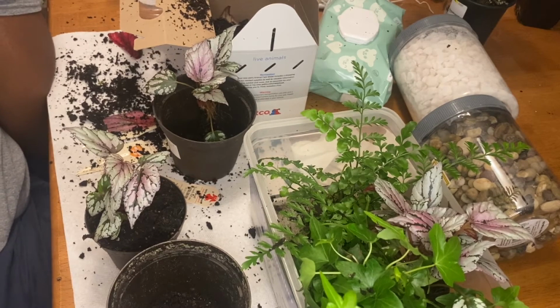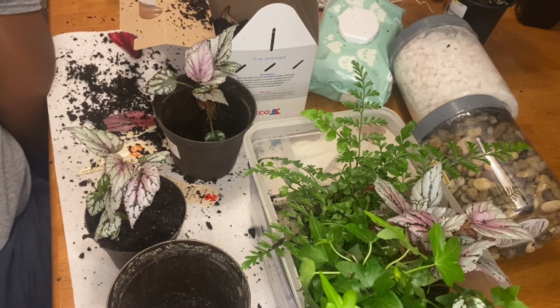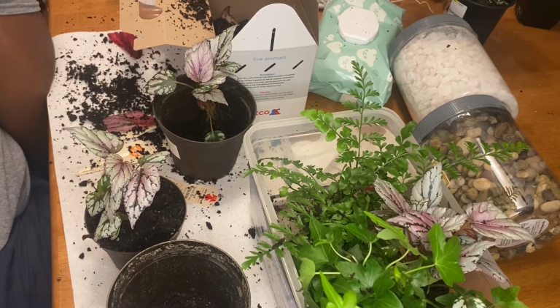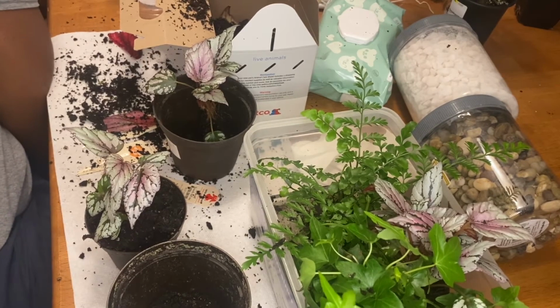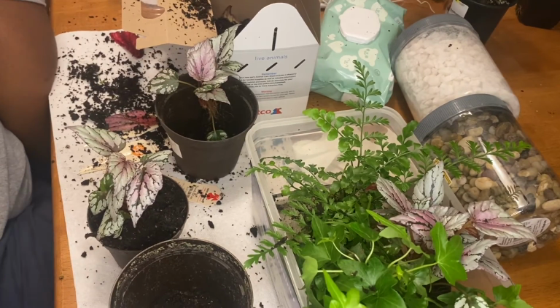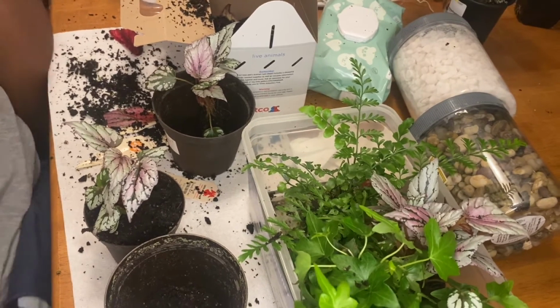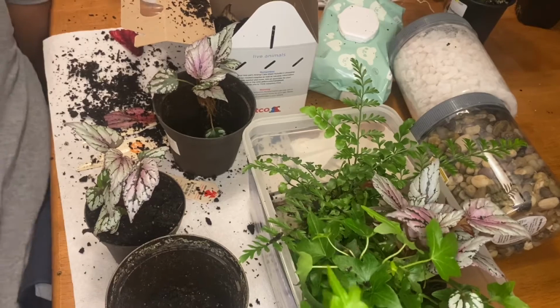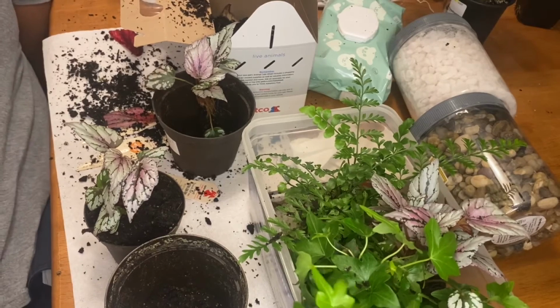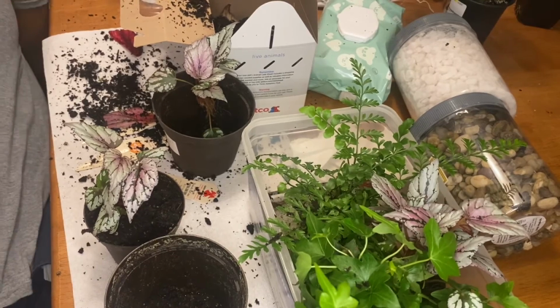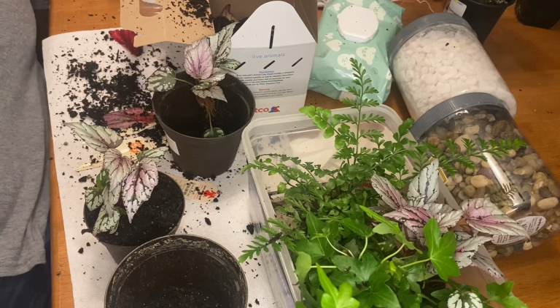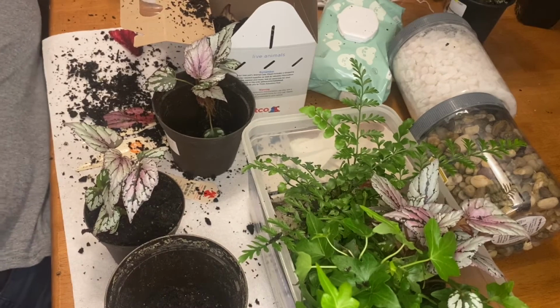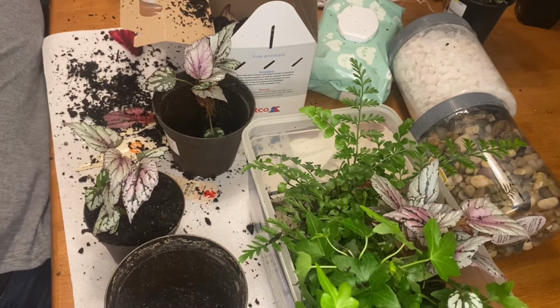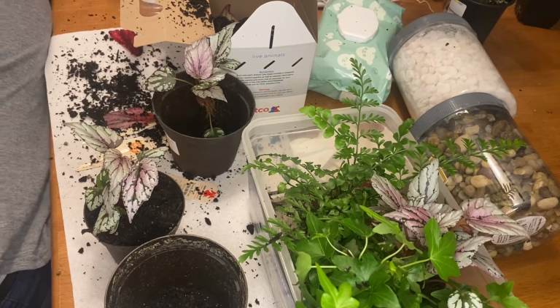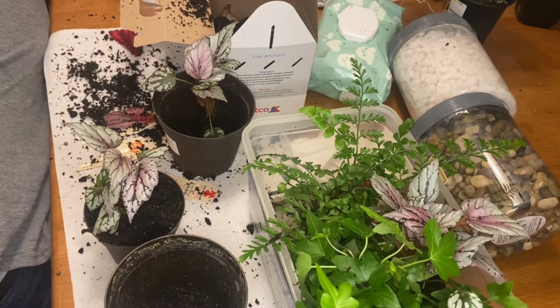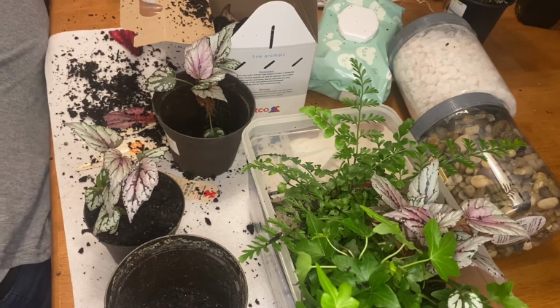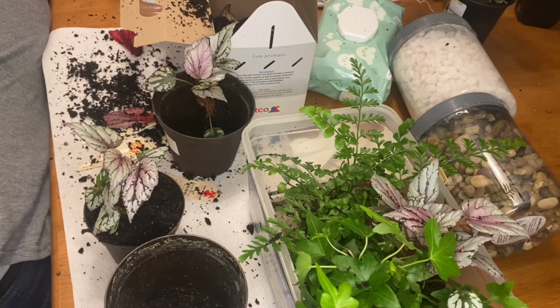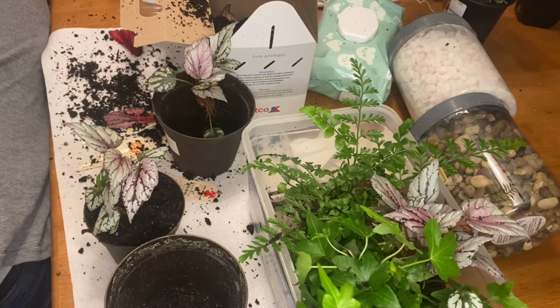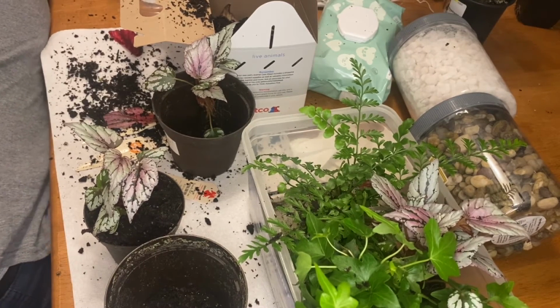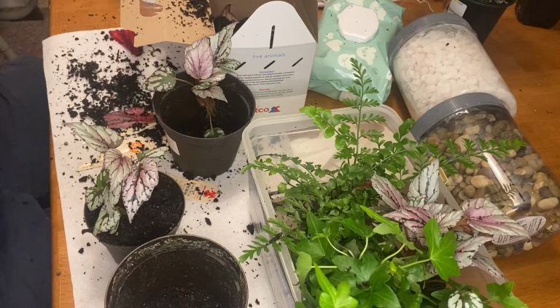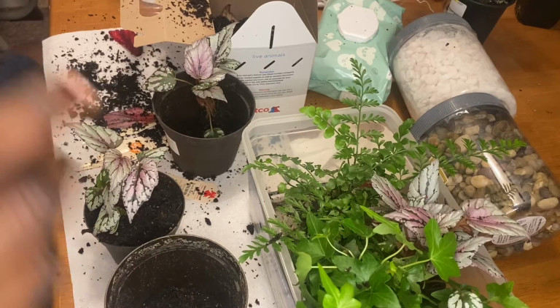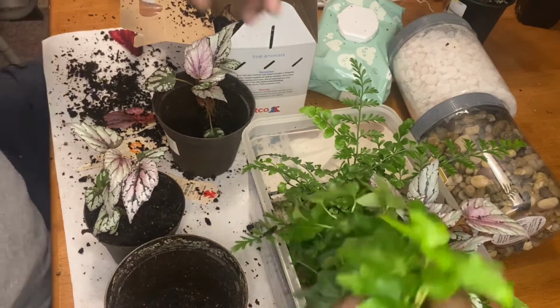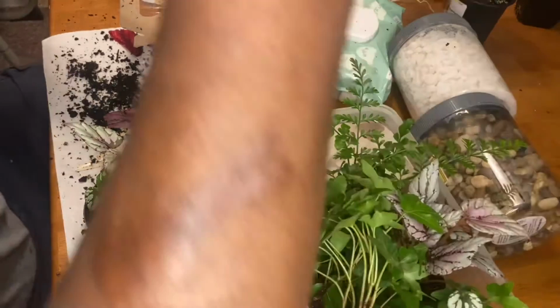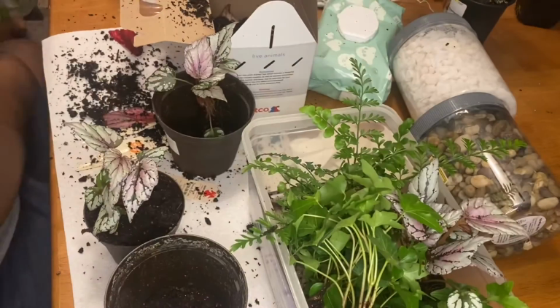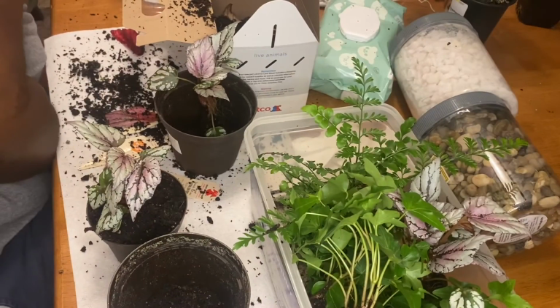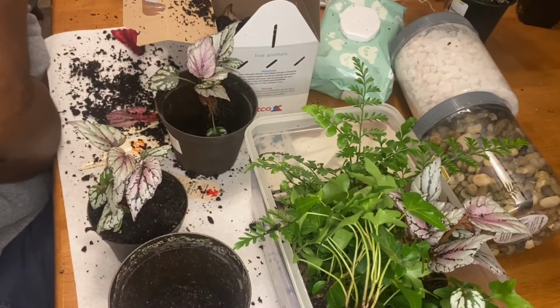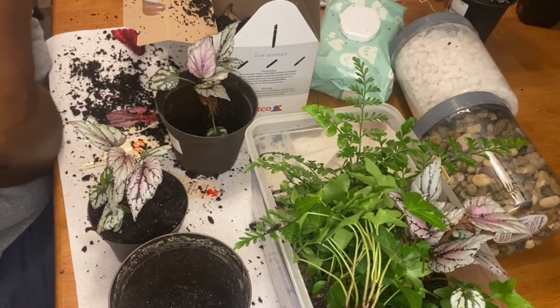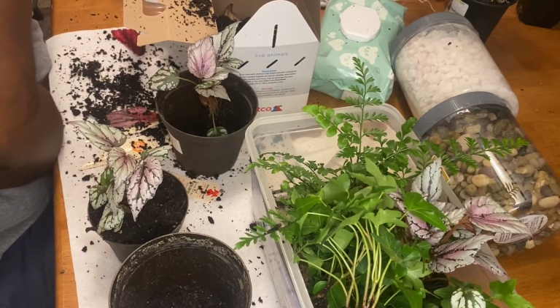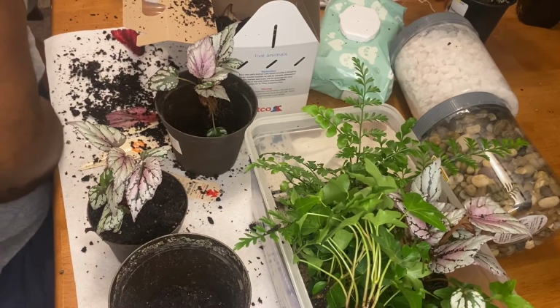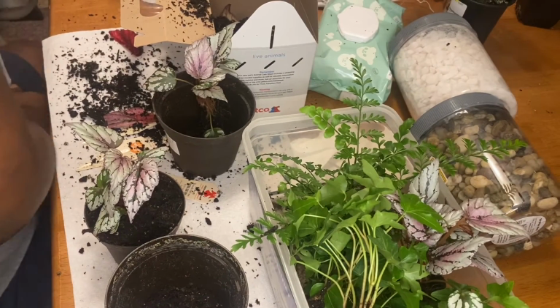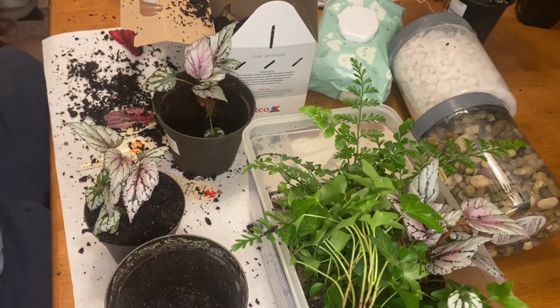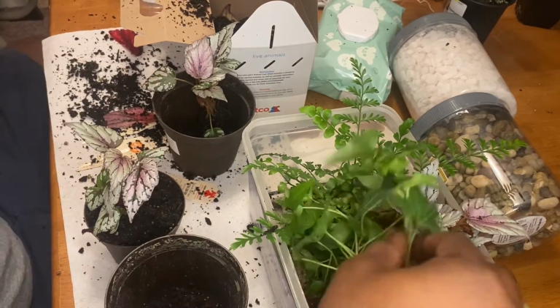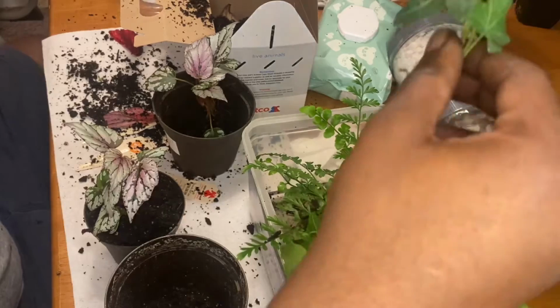I have the propagation box to my left, so from time to time you'll see me bending over to put plants in there with the Pac-Man frog. He calls that his home.